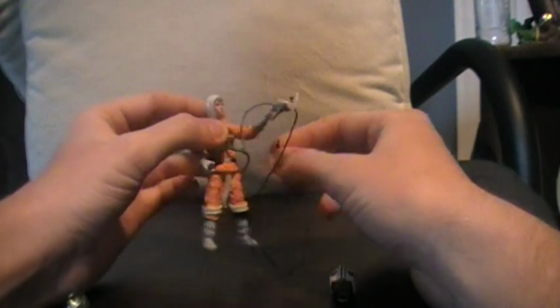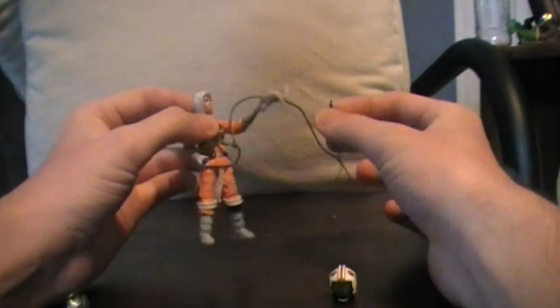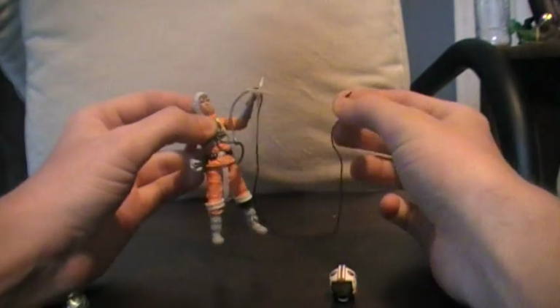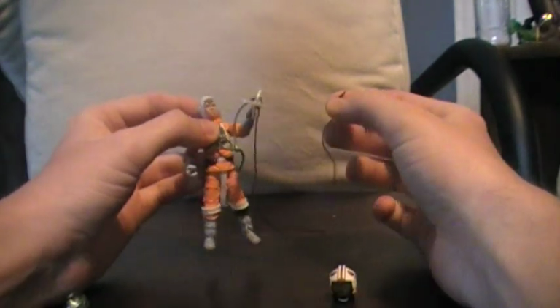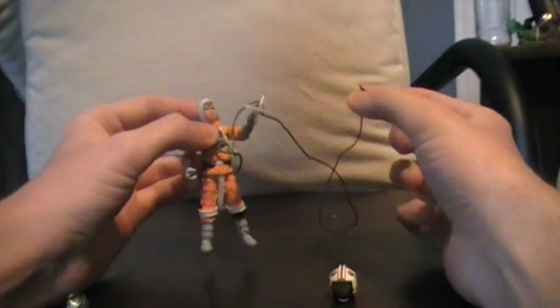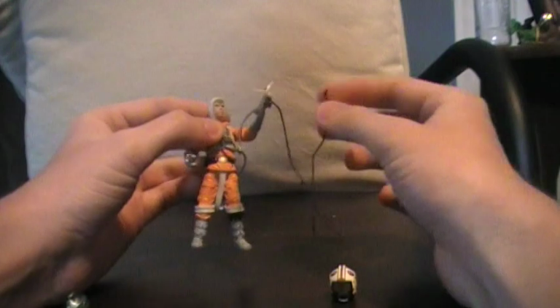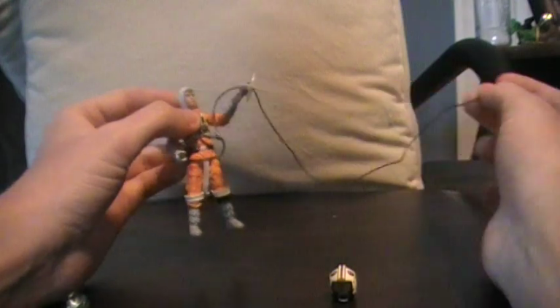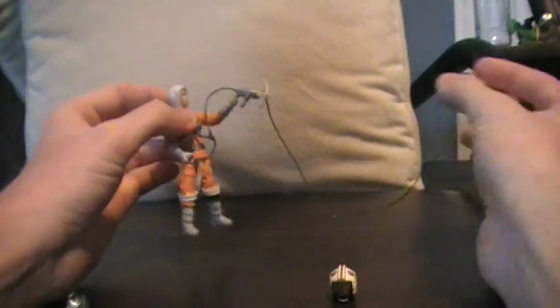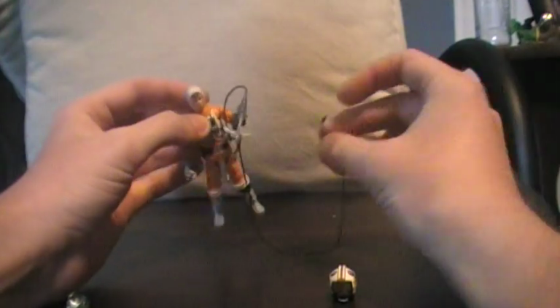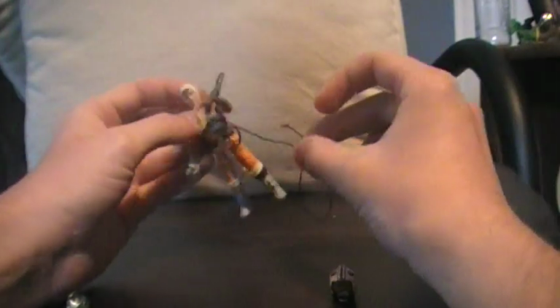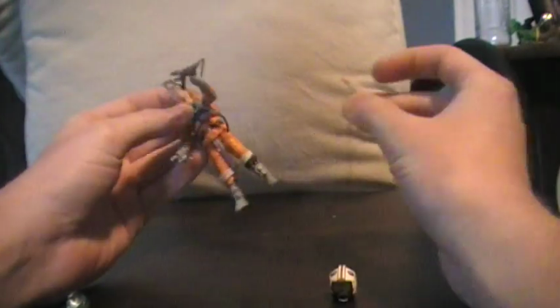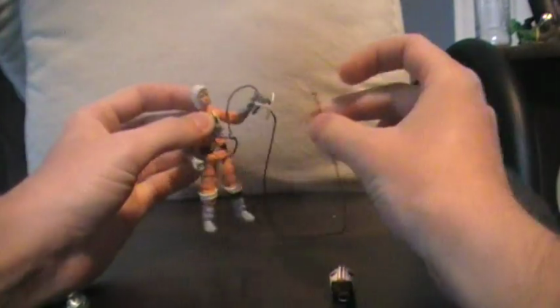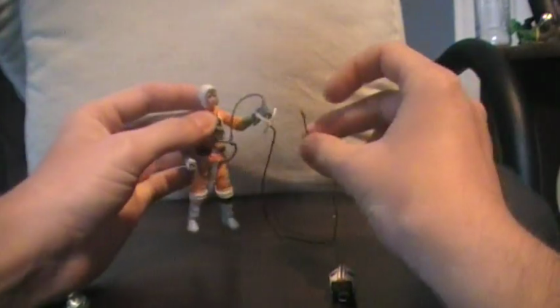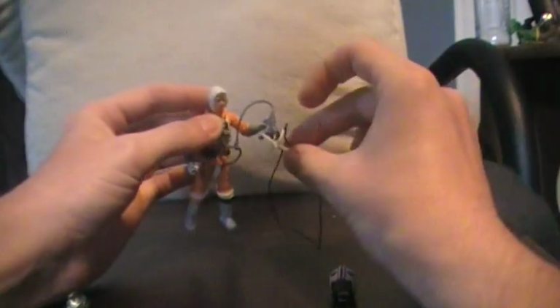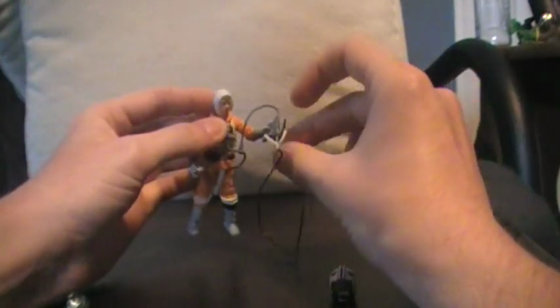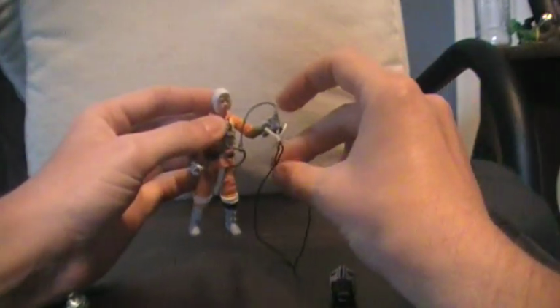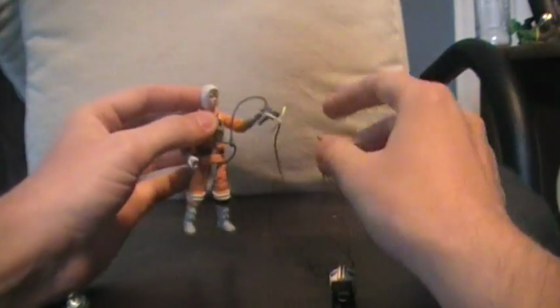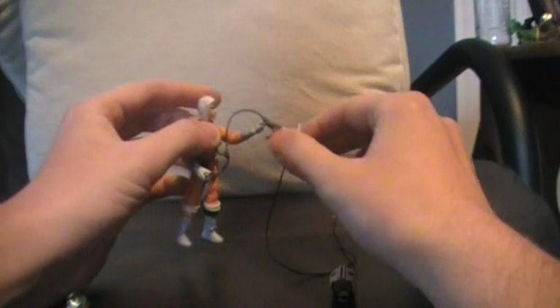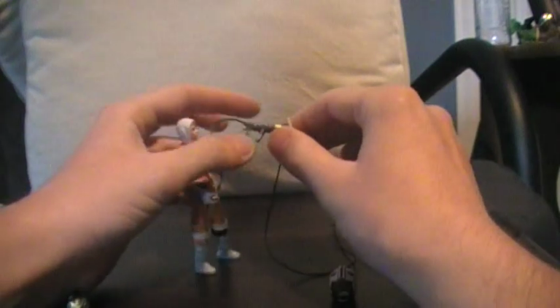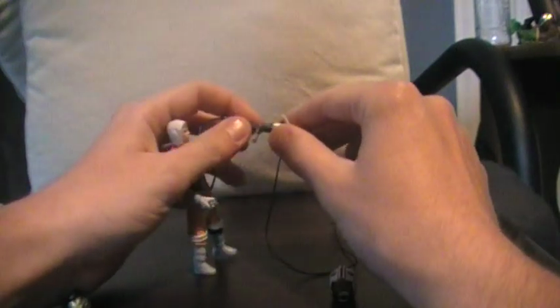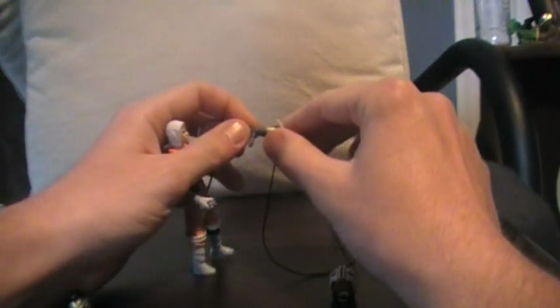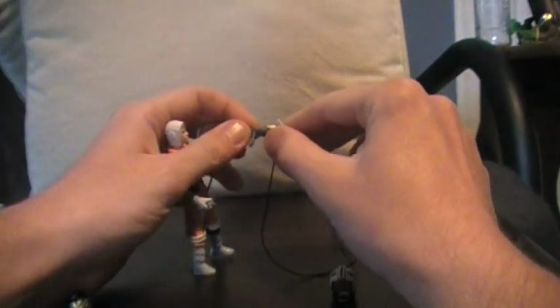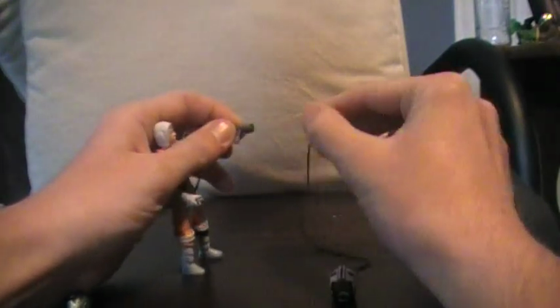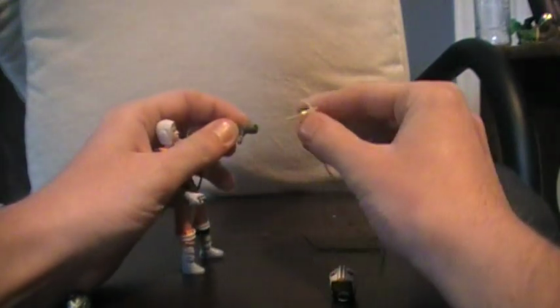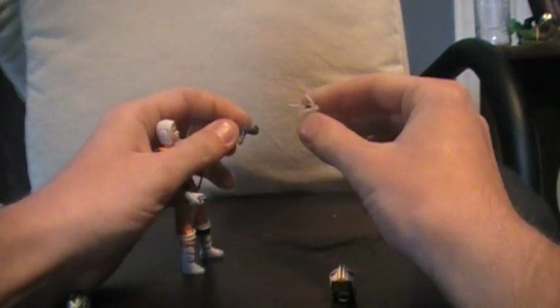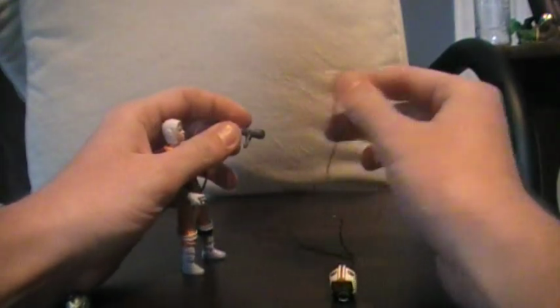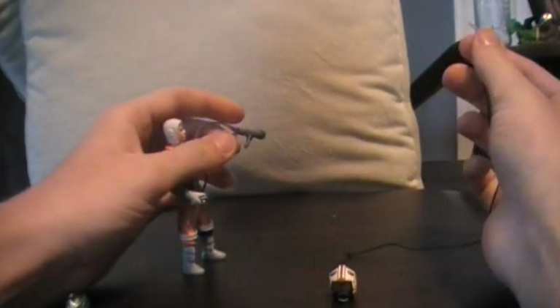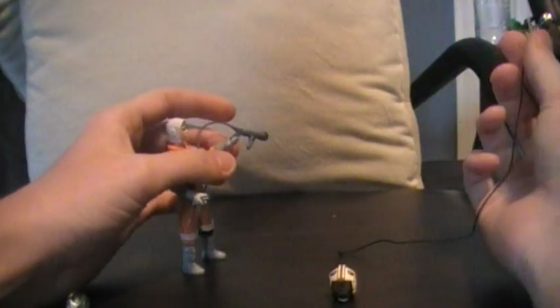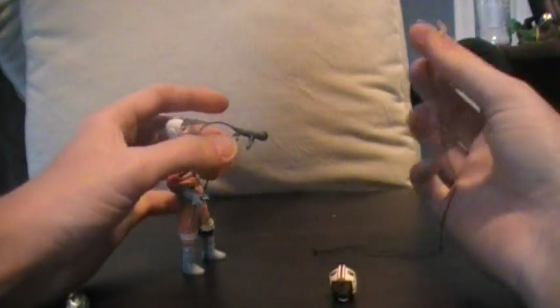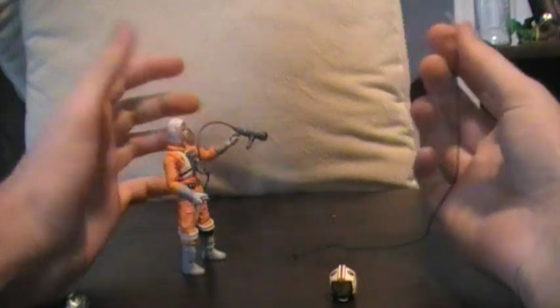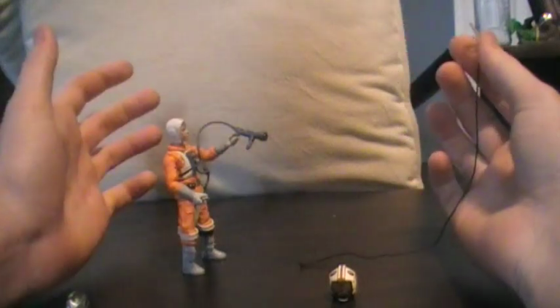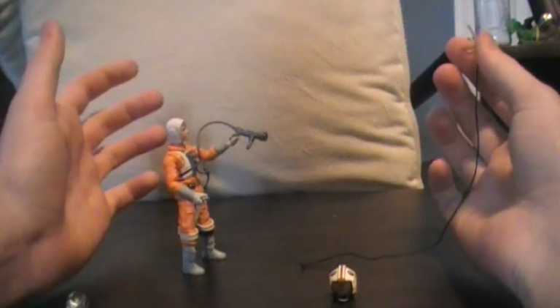And that's my really big complaint about this figure — Hasbro did not bother to attach this rope anywhere, because this does come out. It doesn't fire, it just pops out, and then you're left with two different pieces.